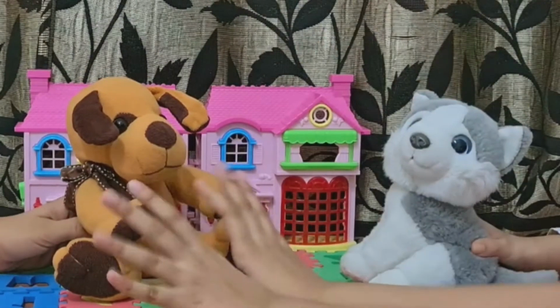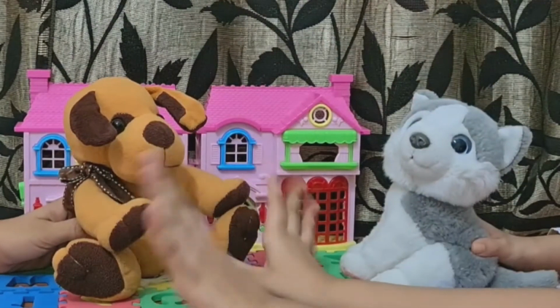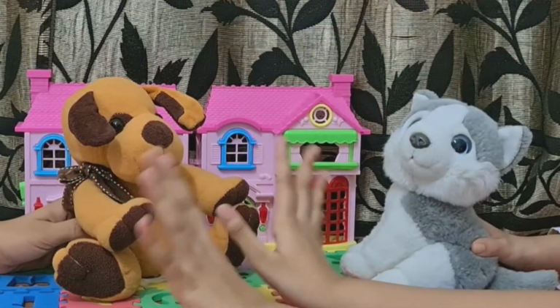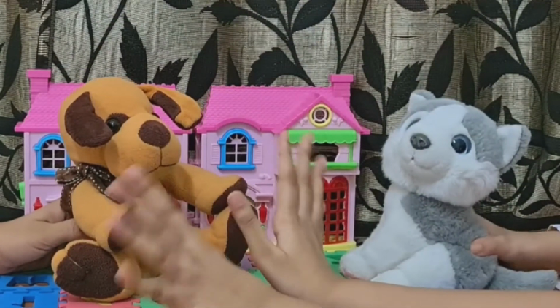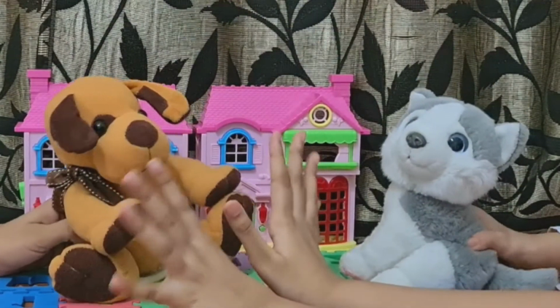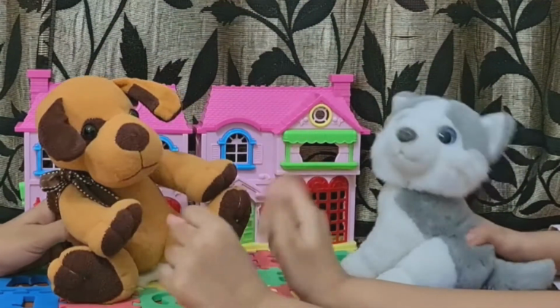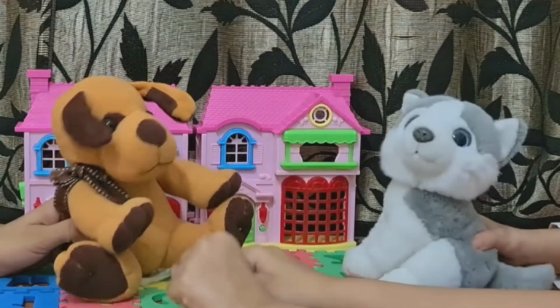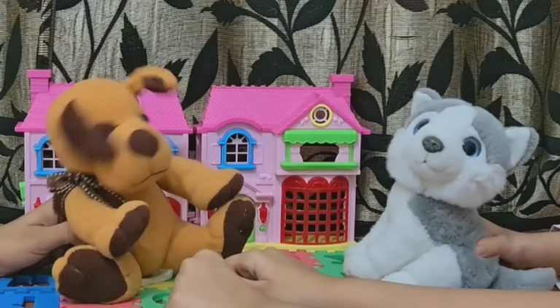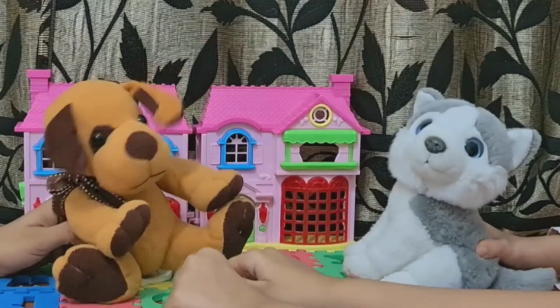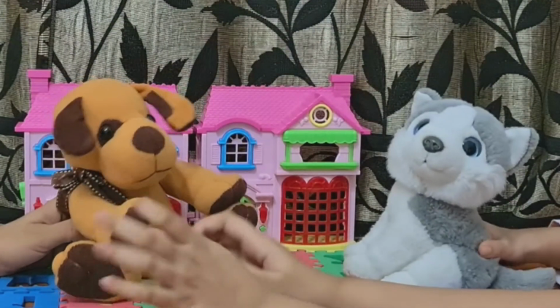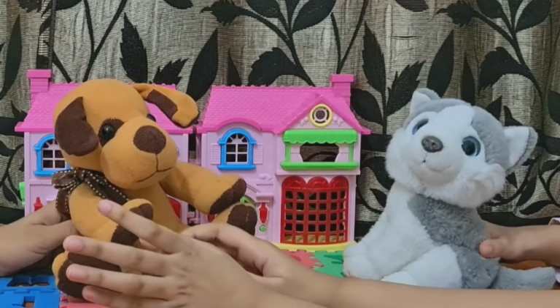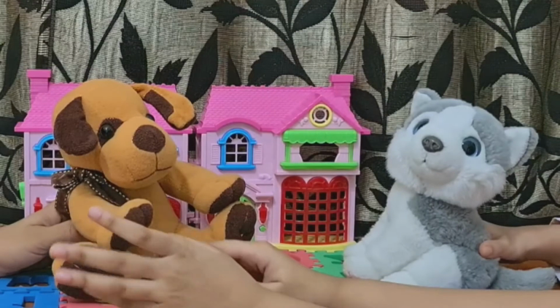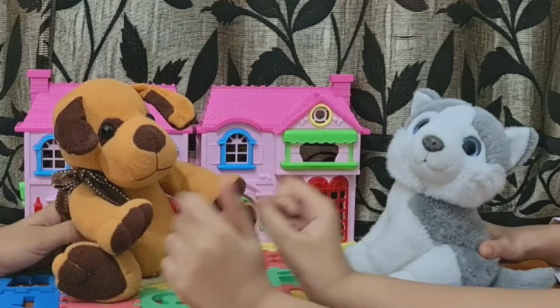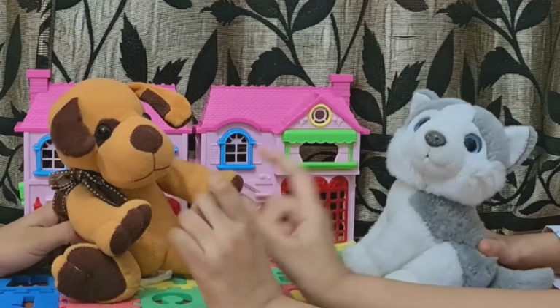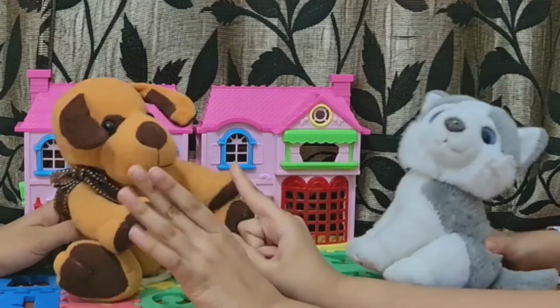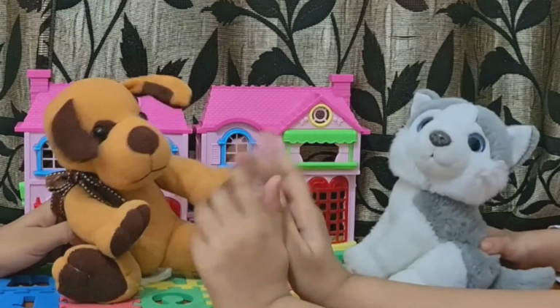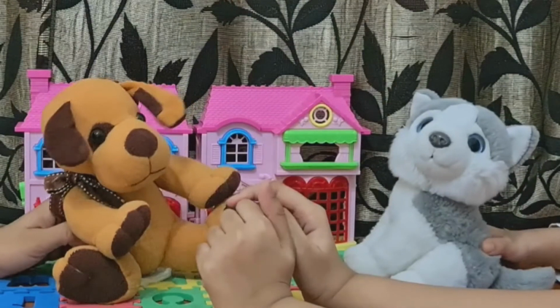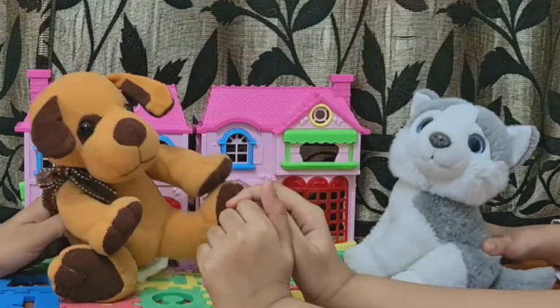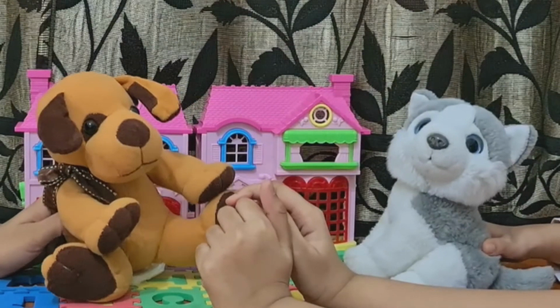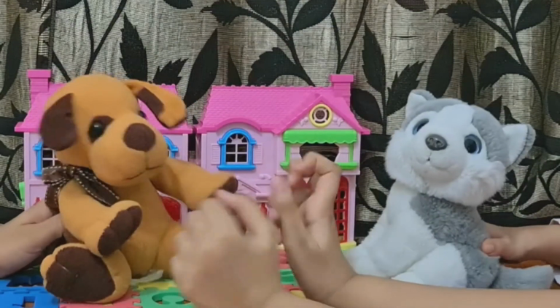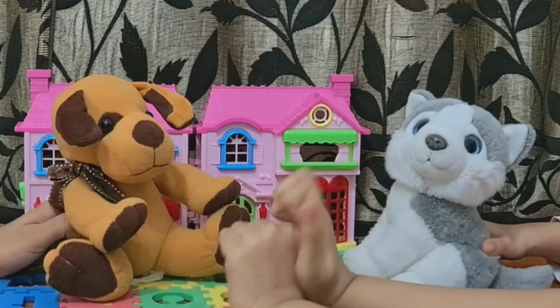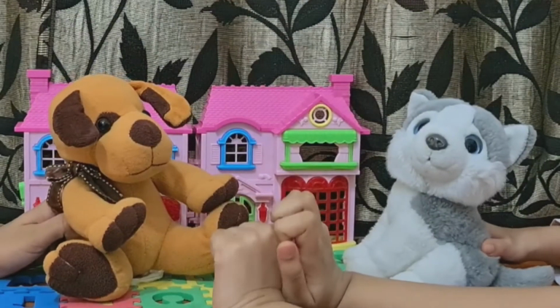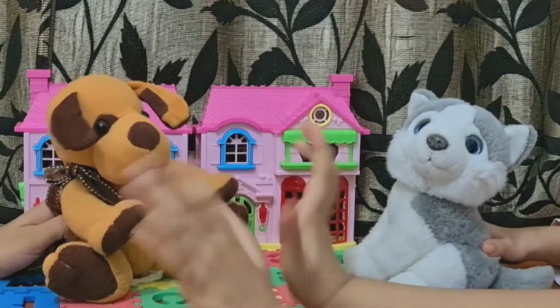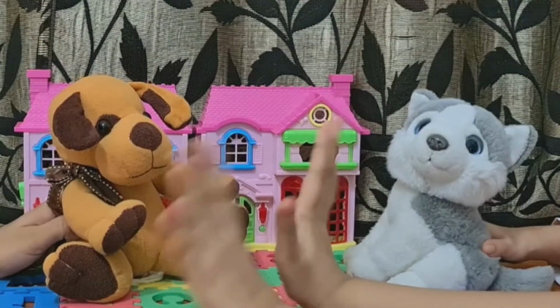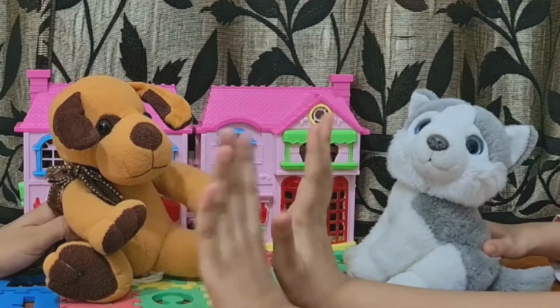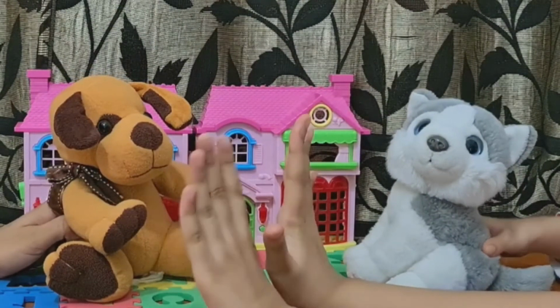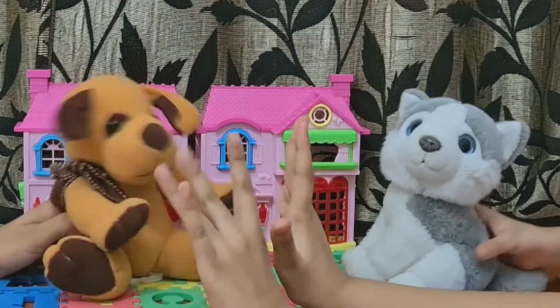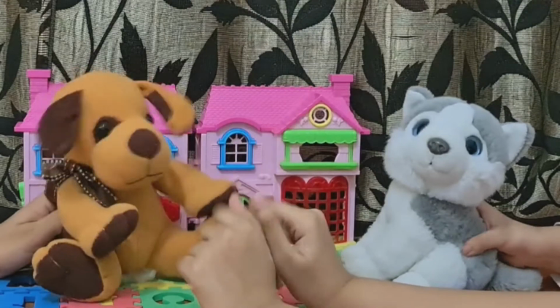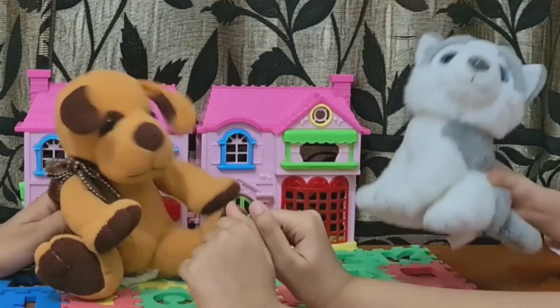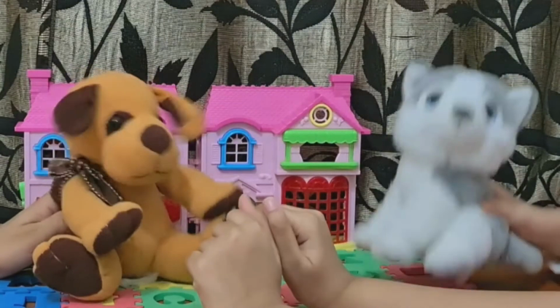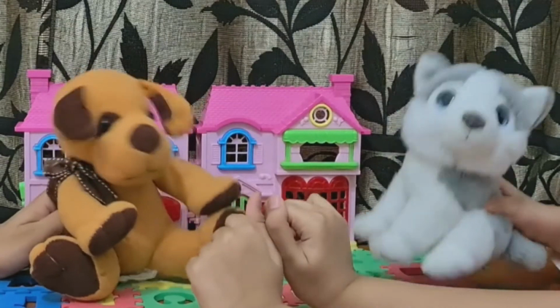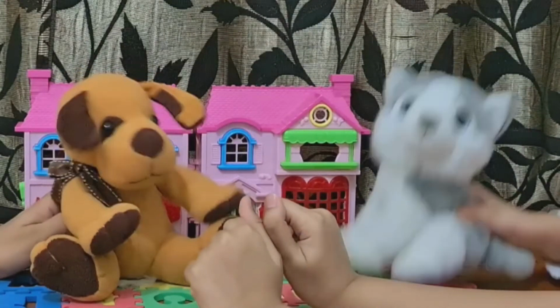Hi, guys! Hi, Bonnie! Hi, Bonnie! Today, I'm going to surprise you with a magic trick! Yay! Yay!